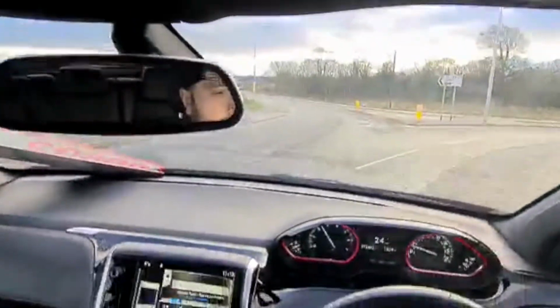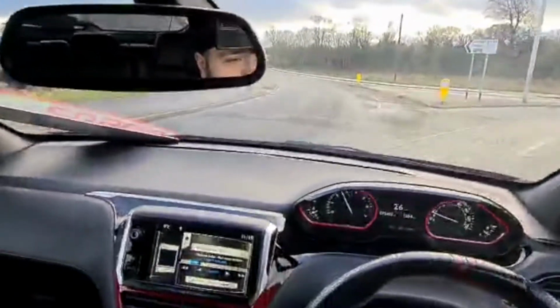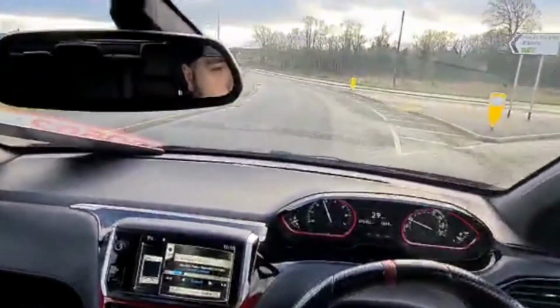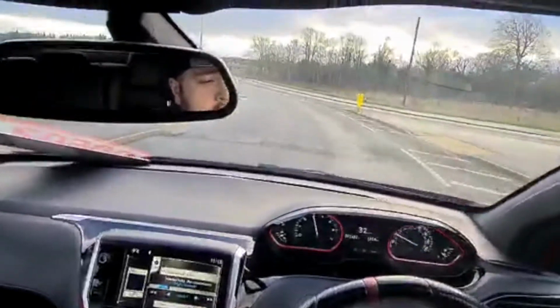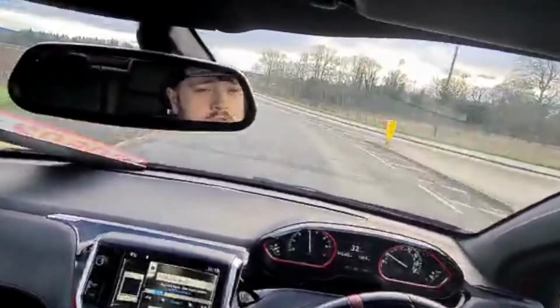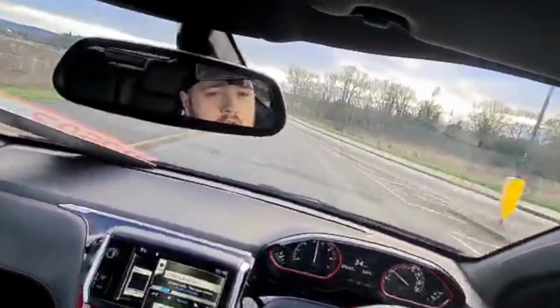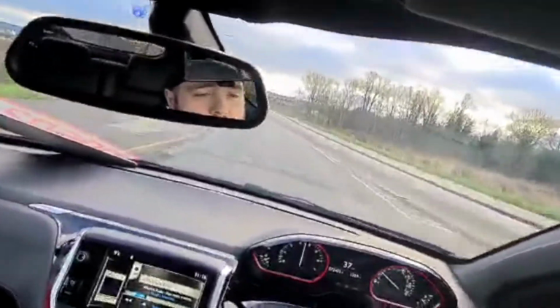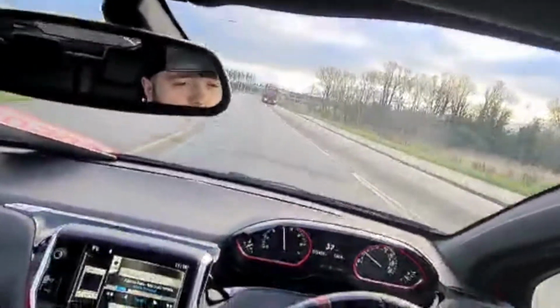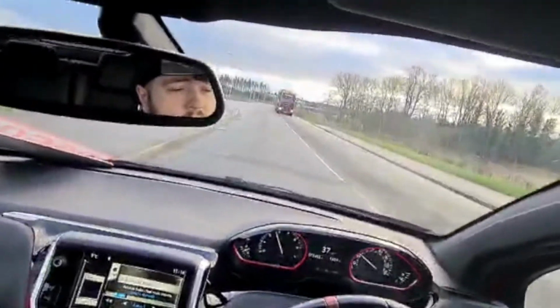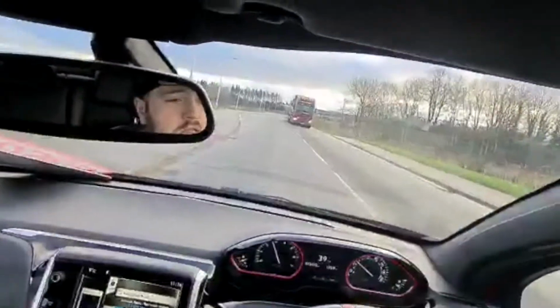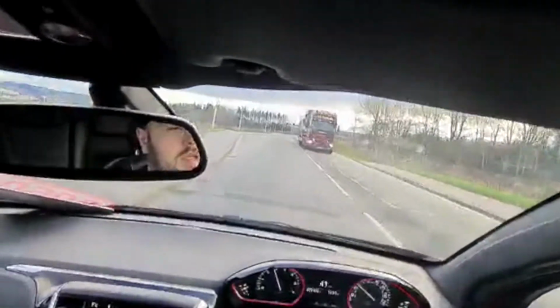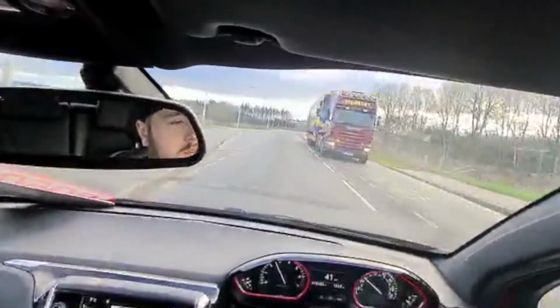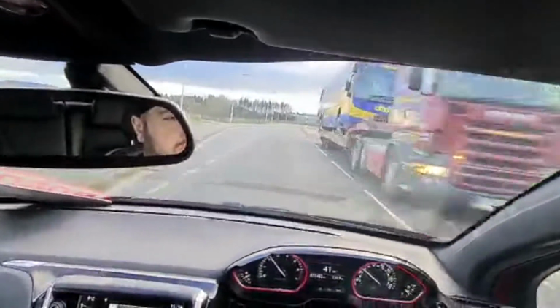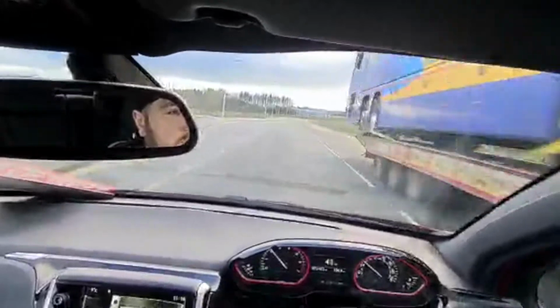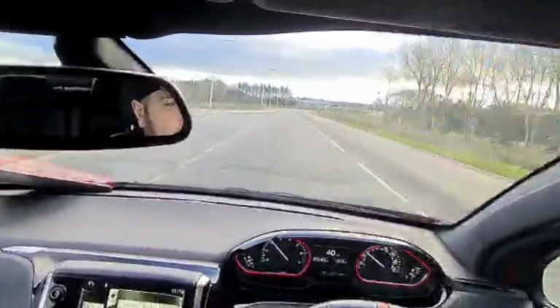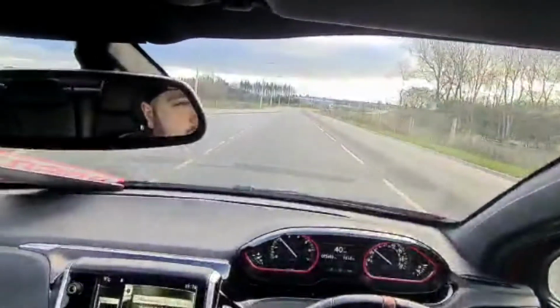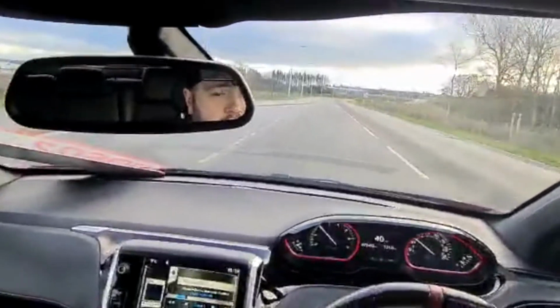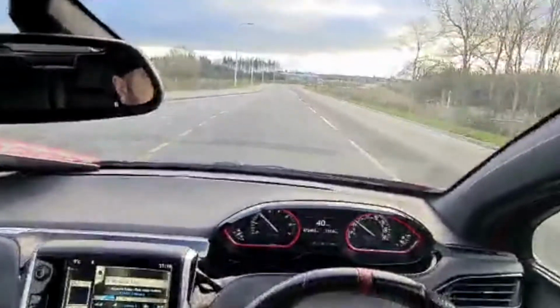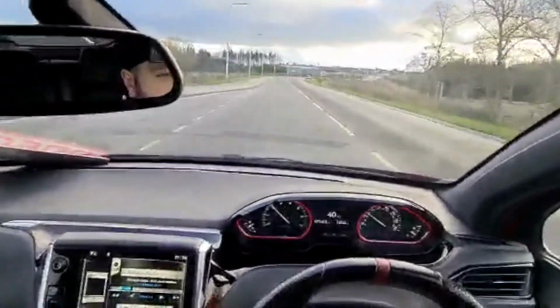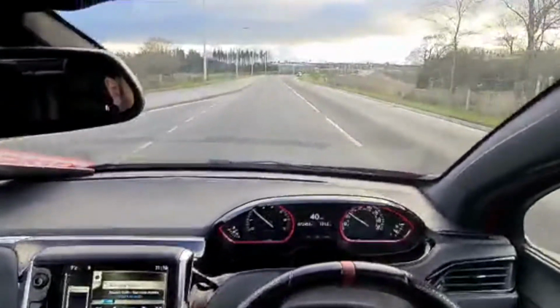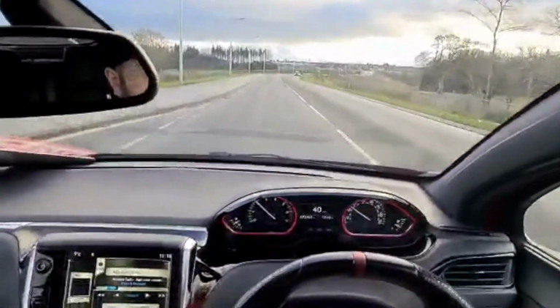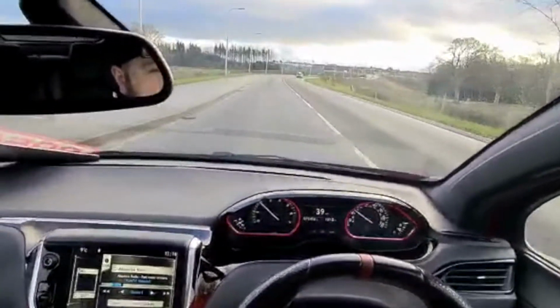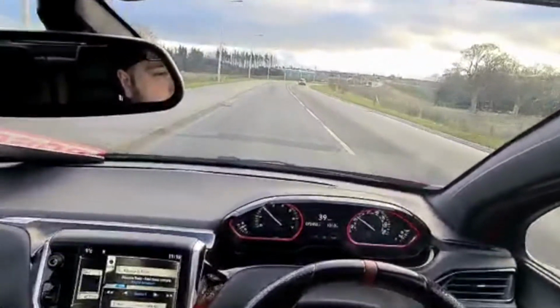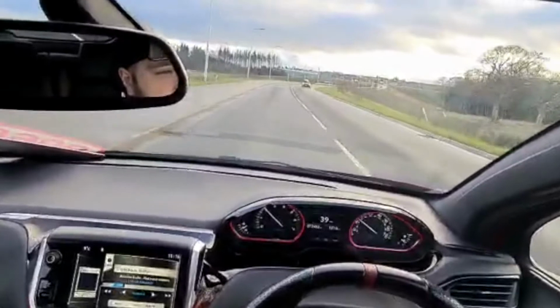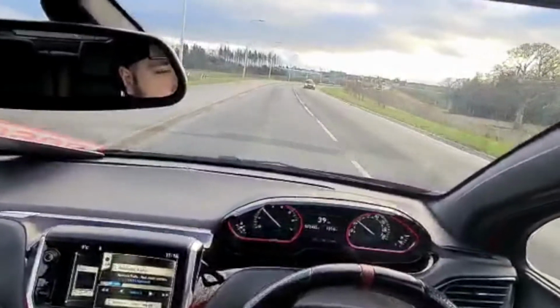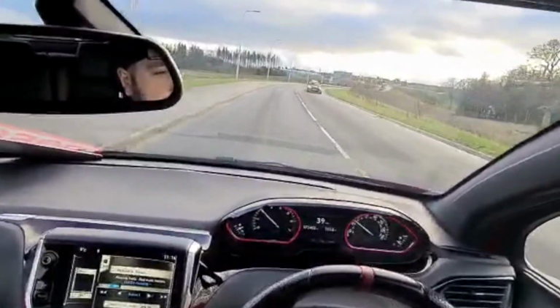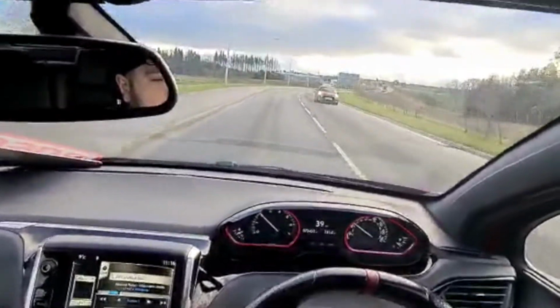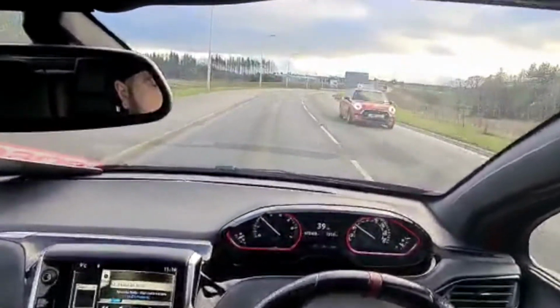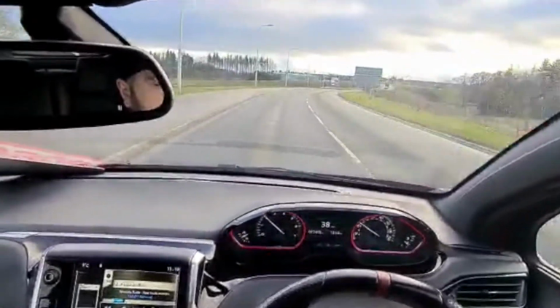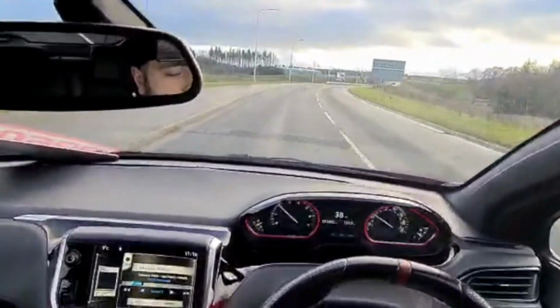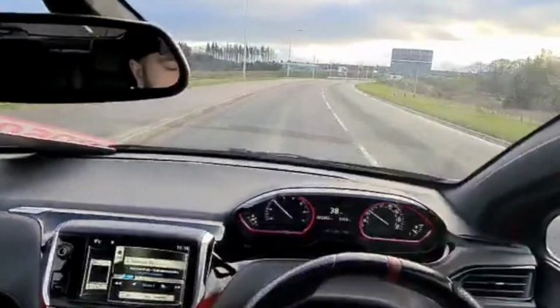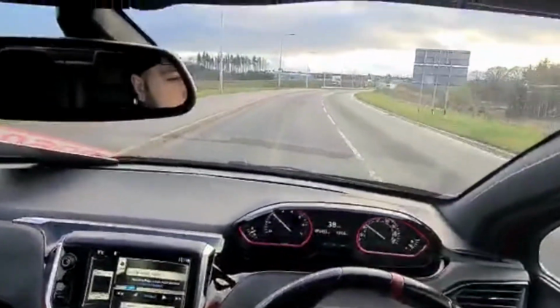So about 25 miles an hour into a 40 zone — up into third, into fourth, that's at 40. You can hear the rumble in the background — that's from the new exhaust that has been put on the car by our technicians. Sounds absolutely fantastic.